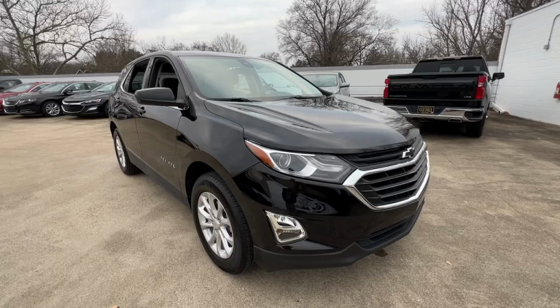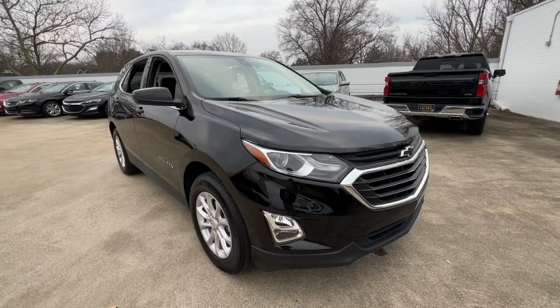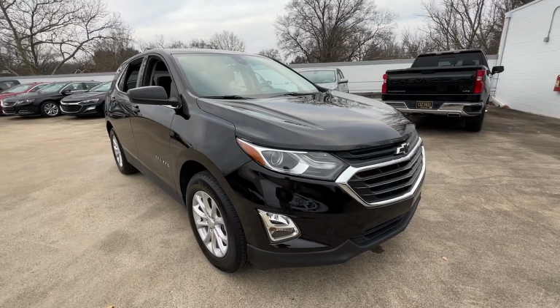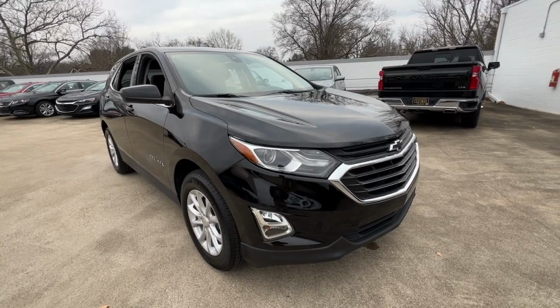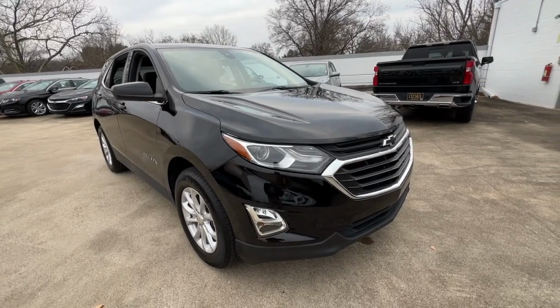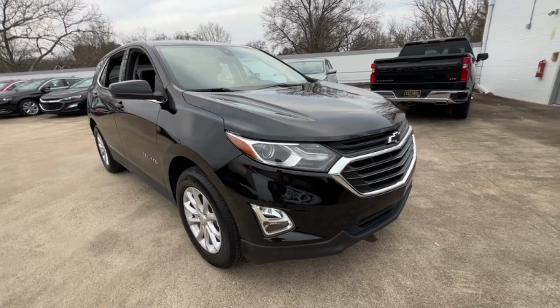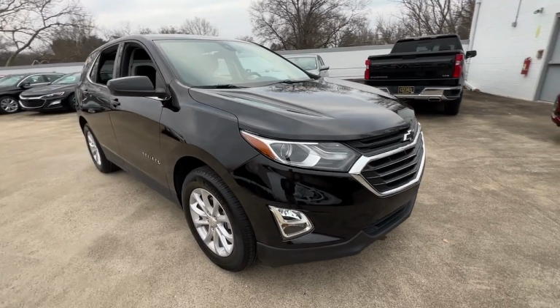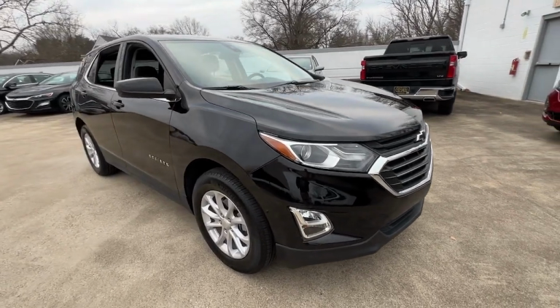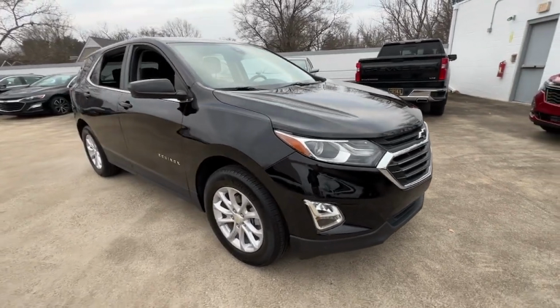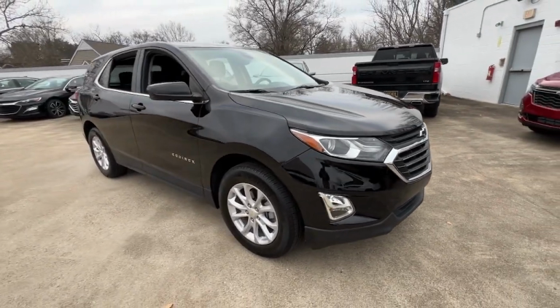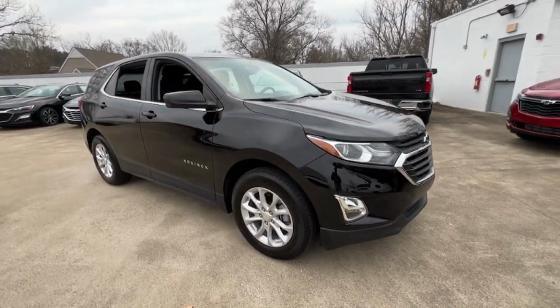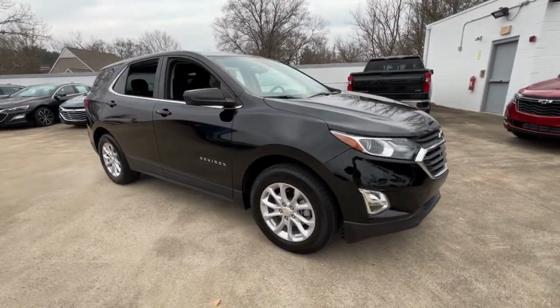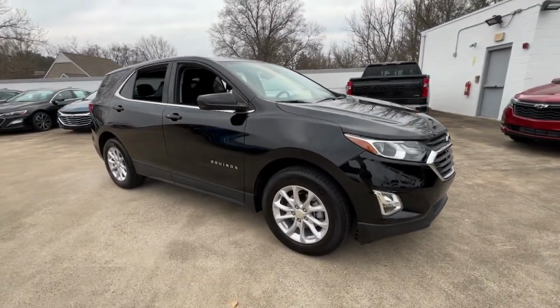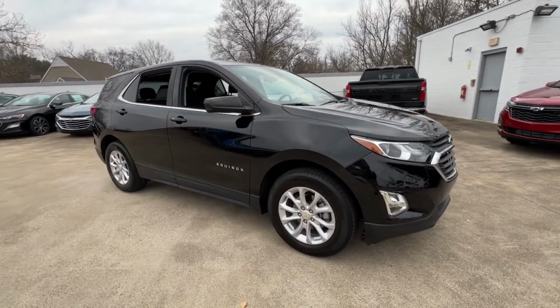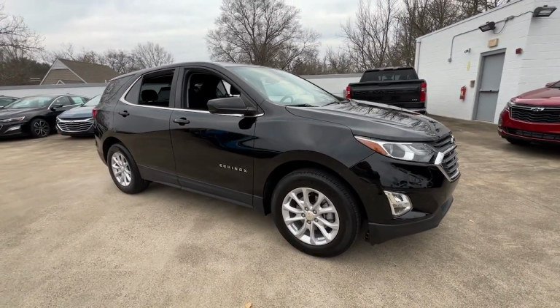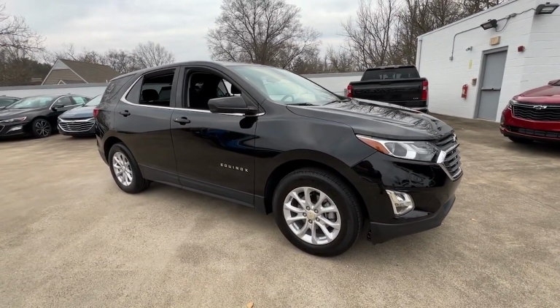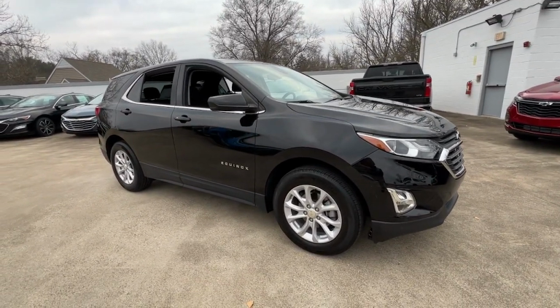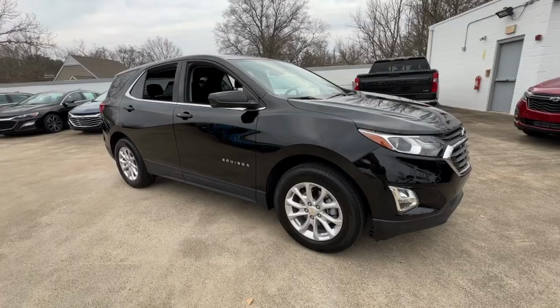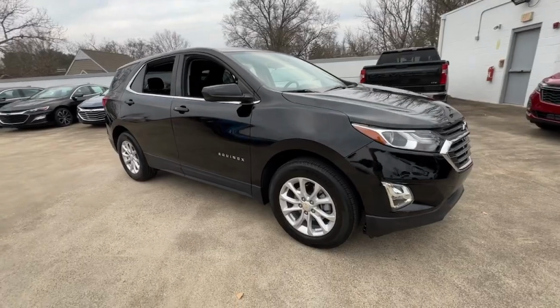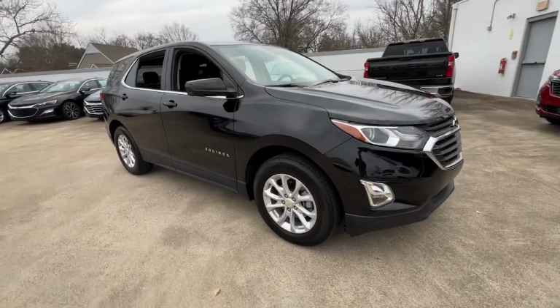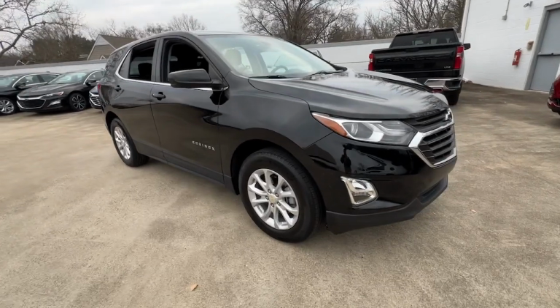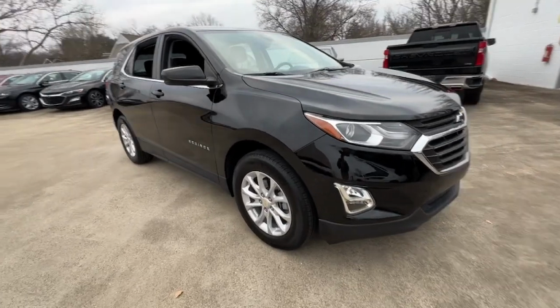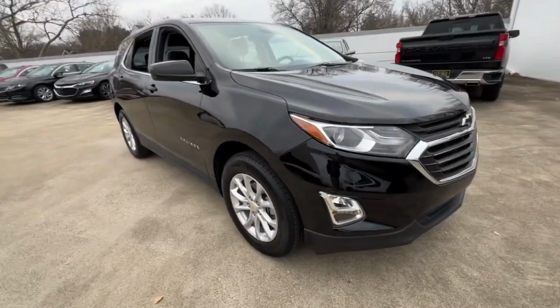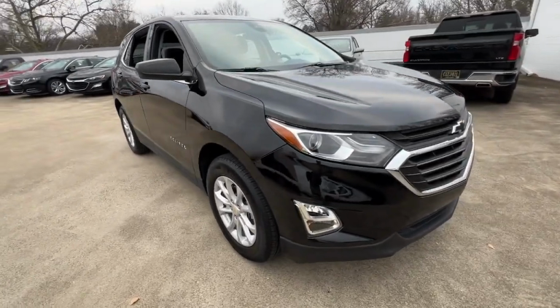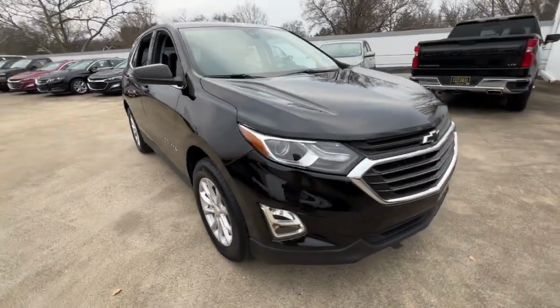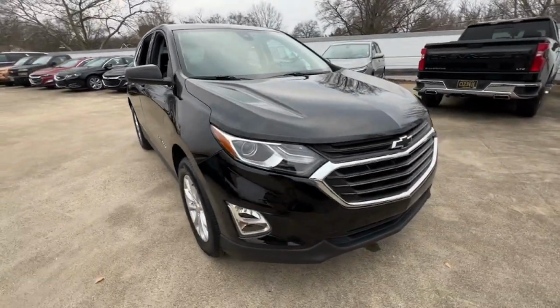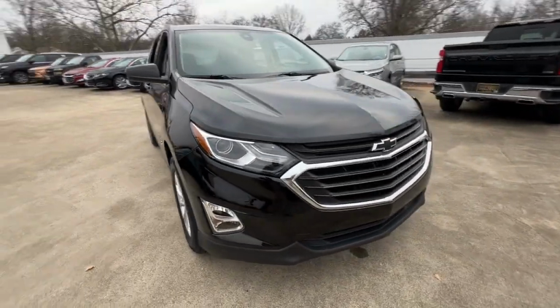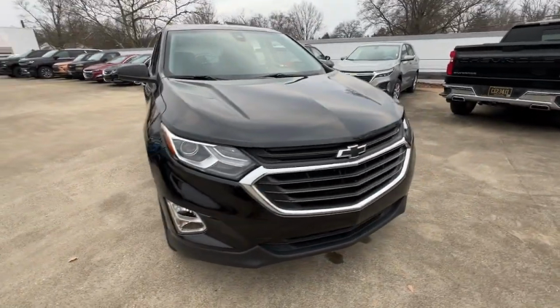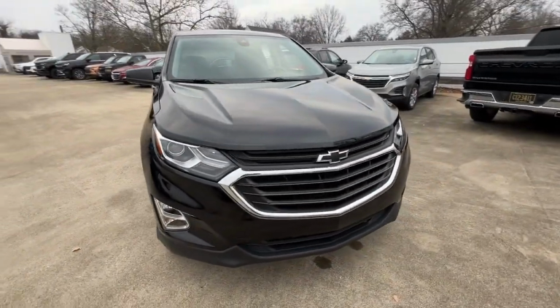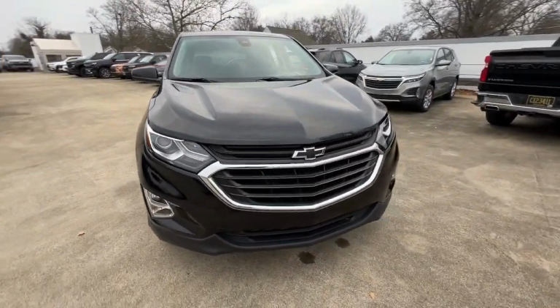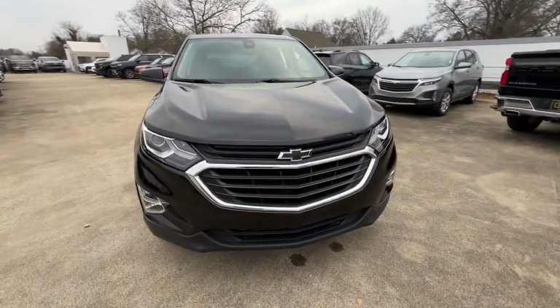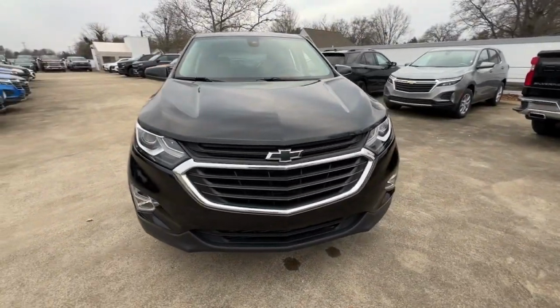You will be amazed by this 2020 Chevrolet Equinox. With less than 30,000 miles on the odometer, this vehicle provides excellent value.